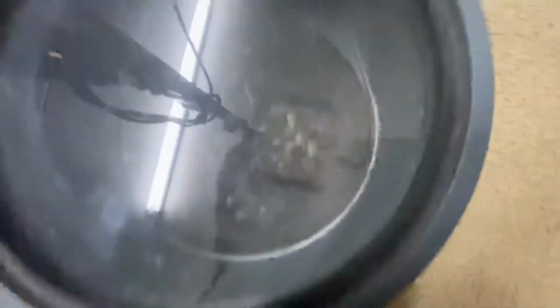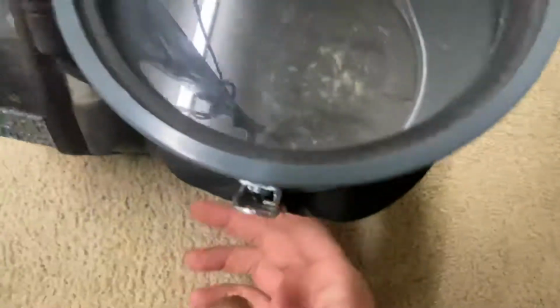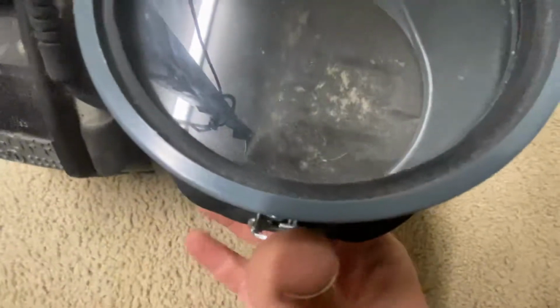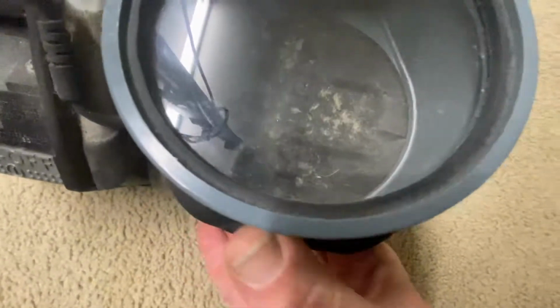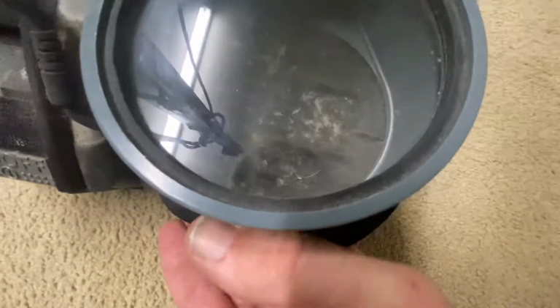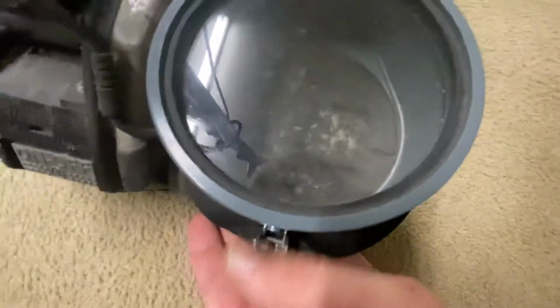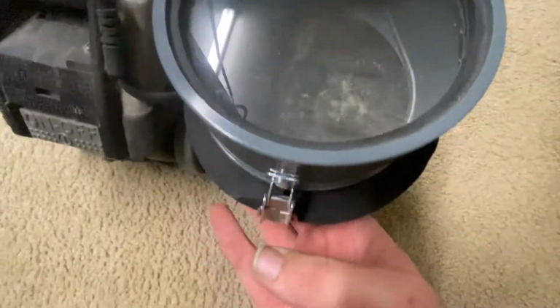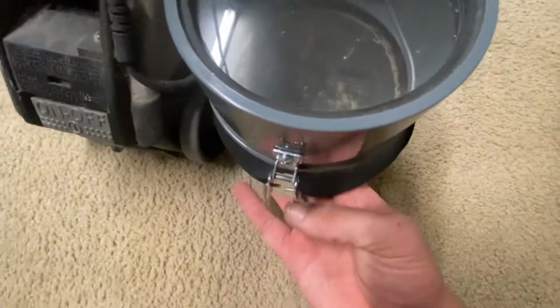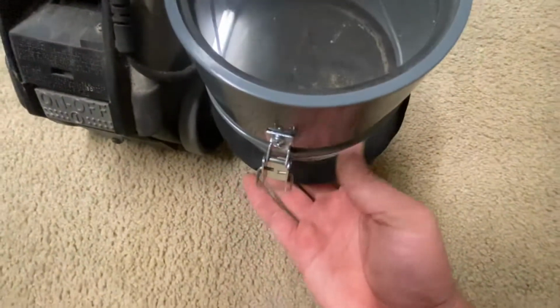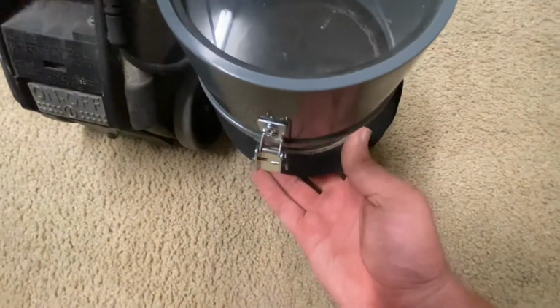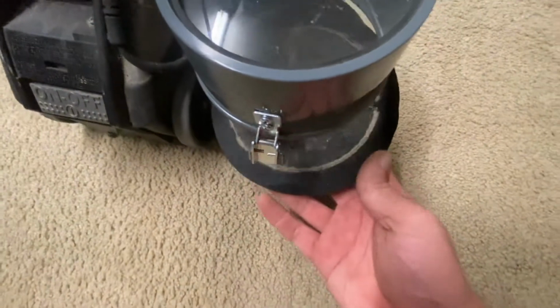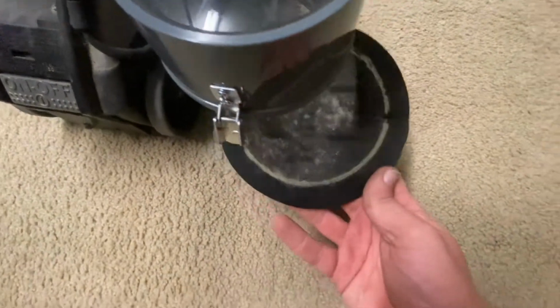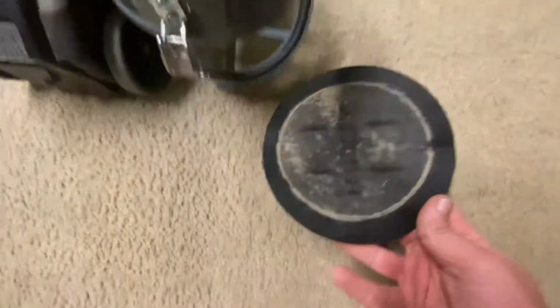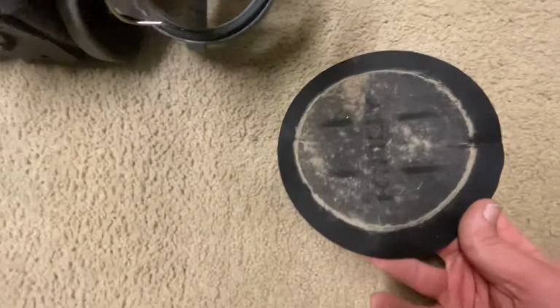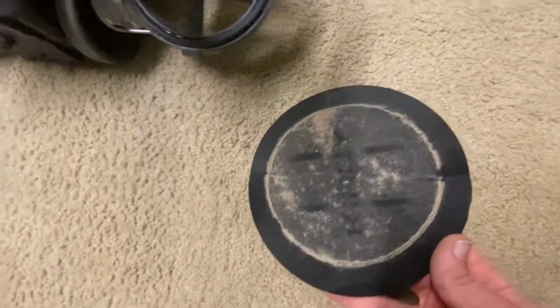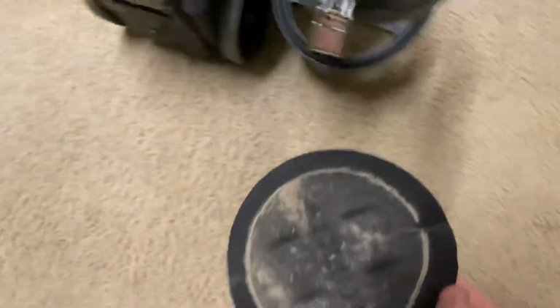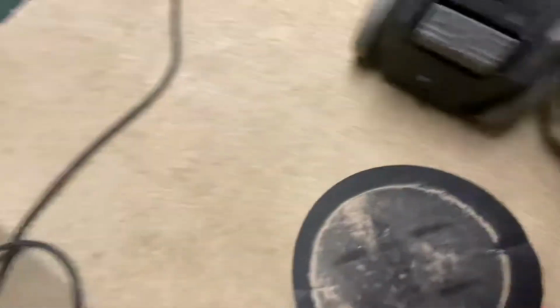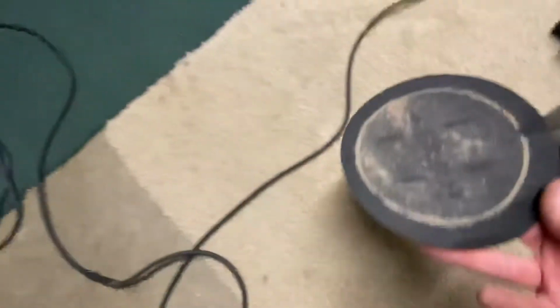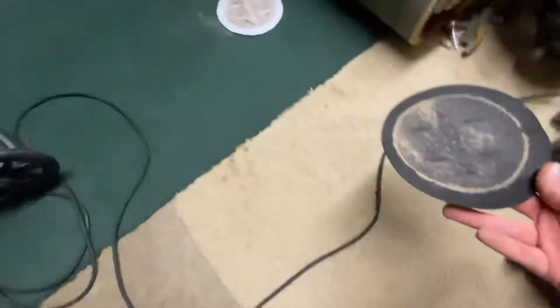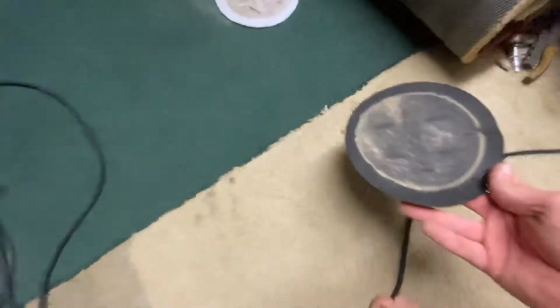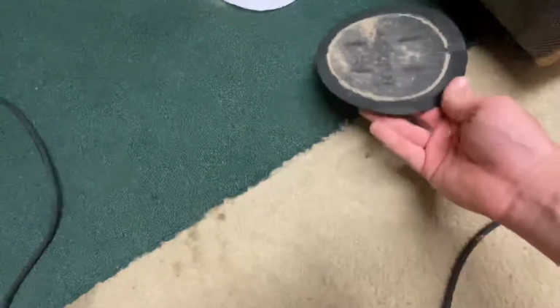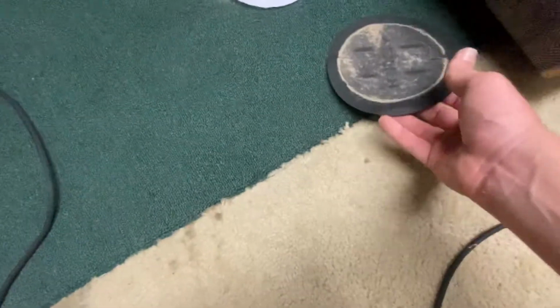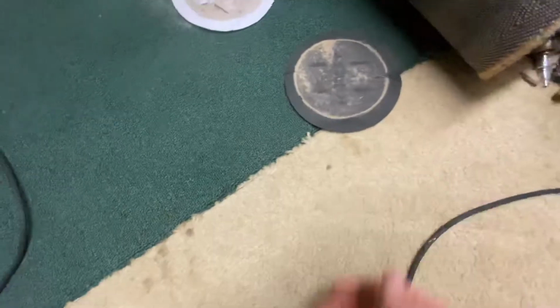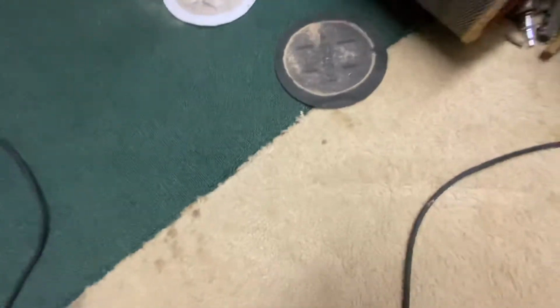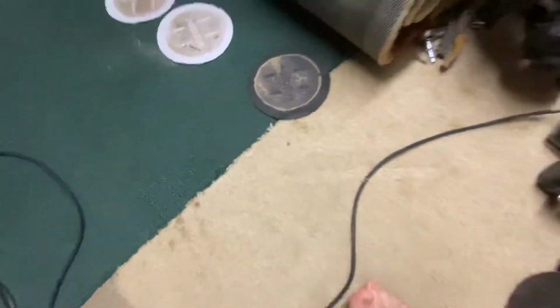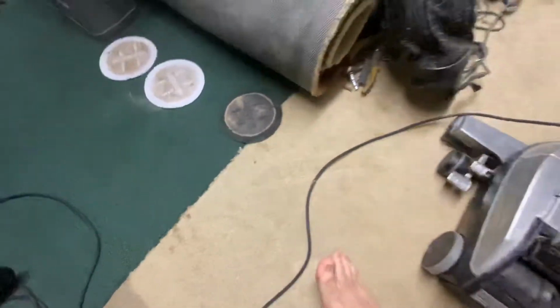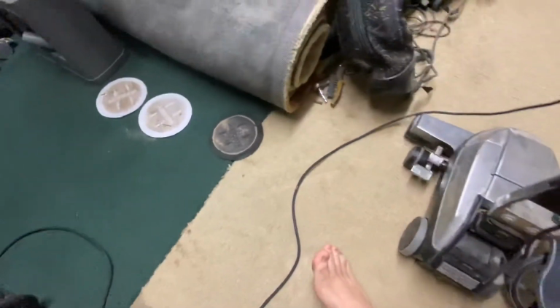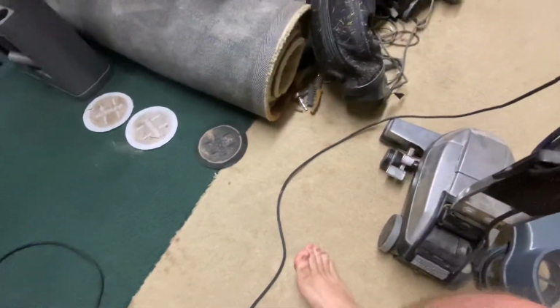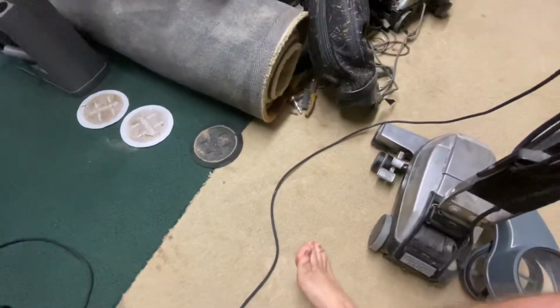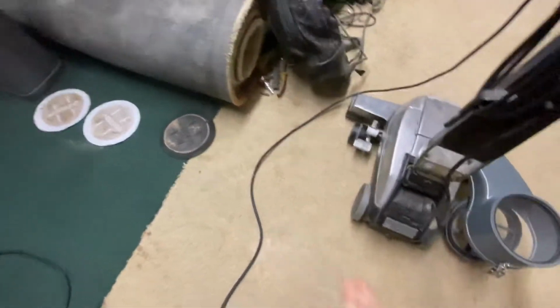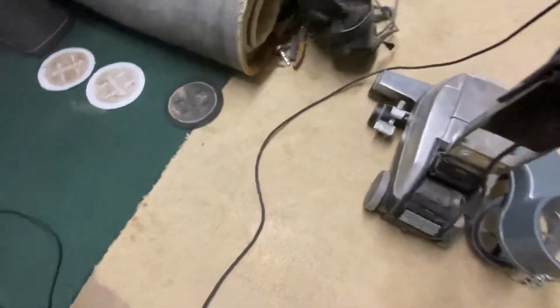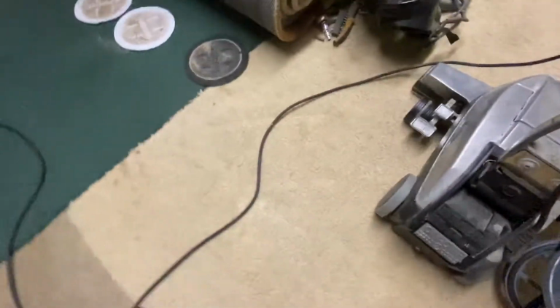You gotta love the exhaust being right there on the side. Yep, there's some fine particles and some more sand.